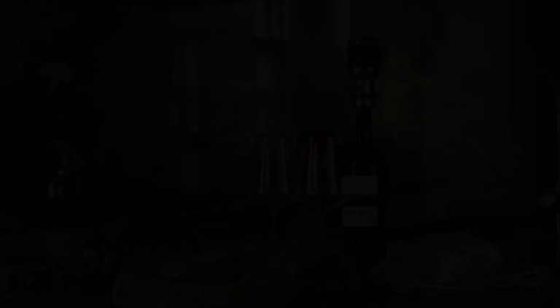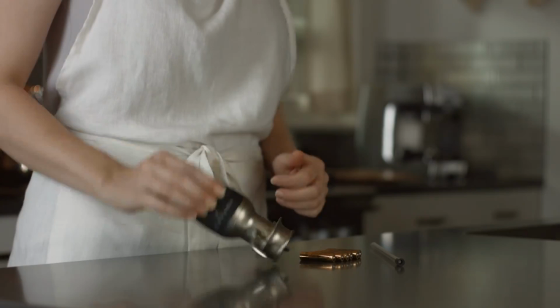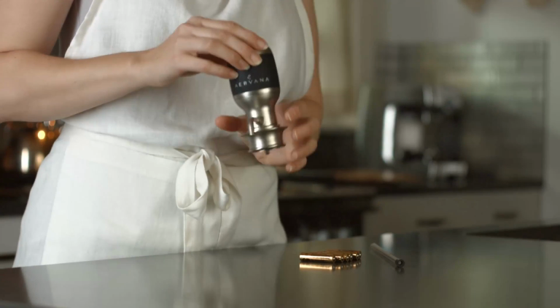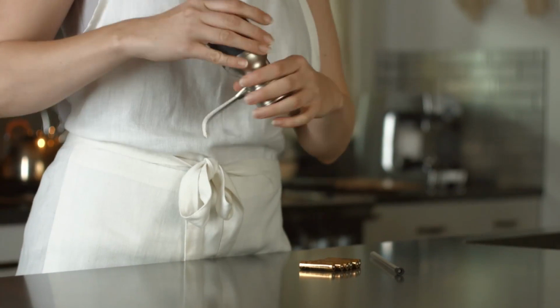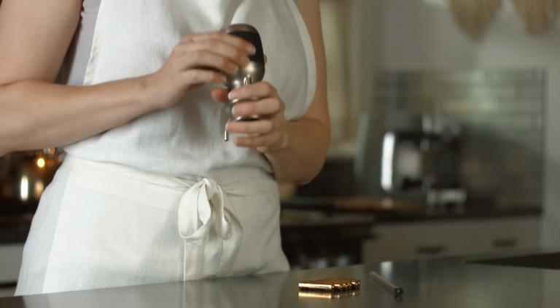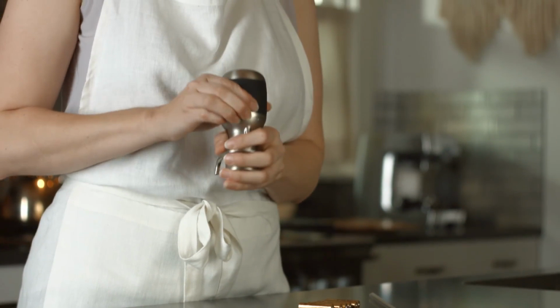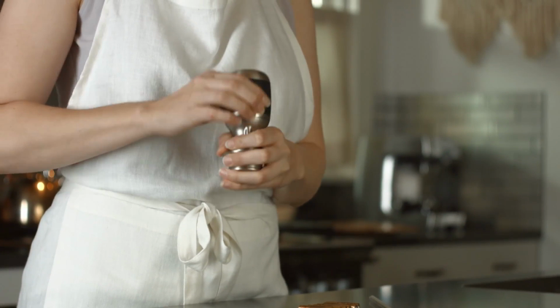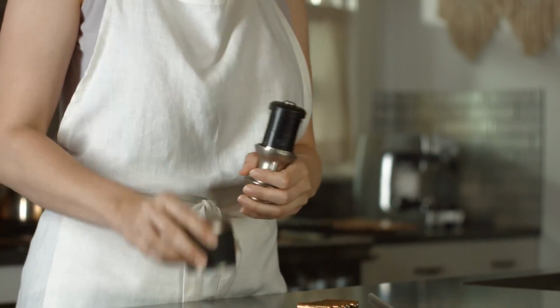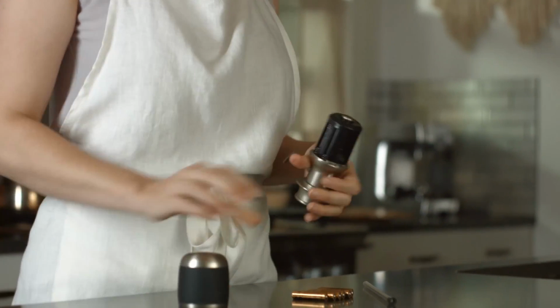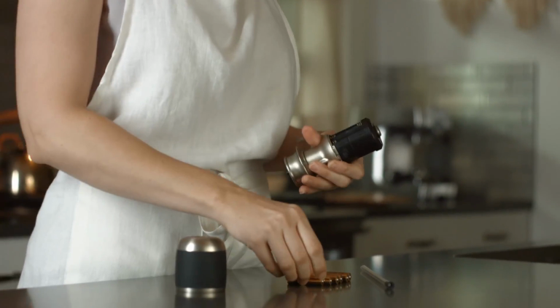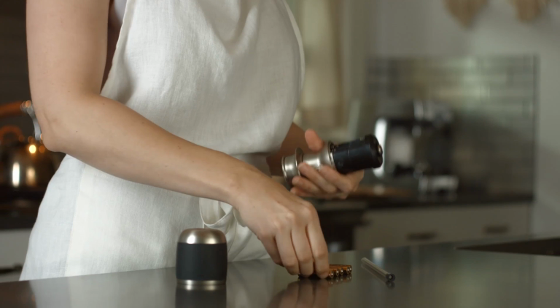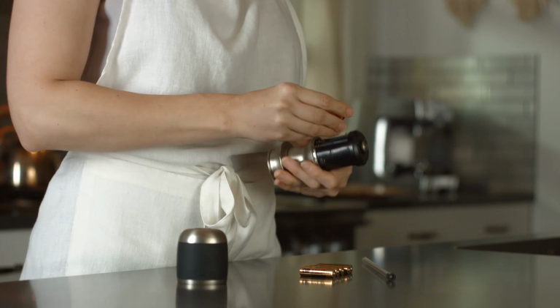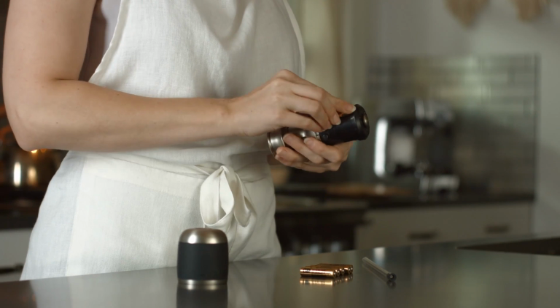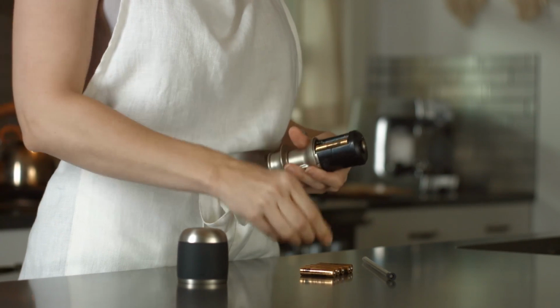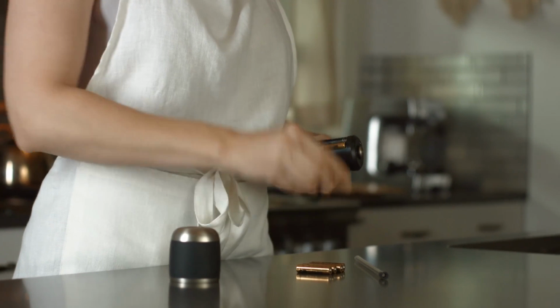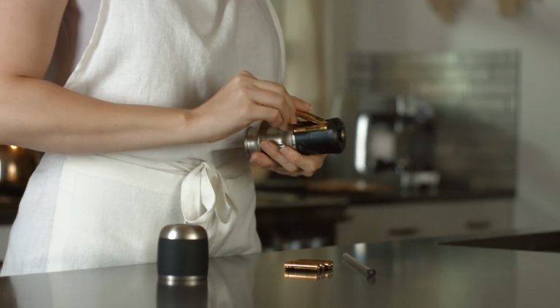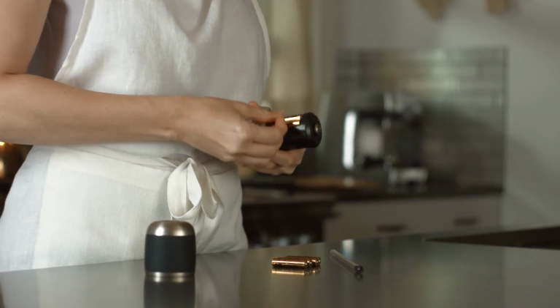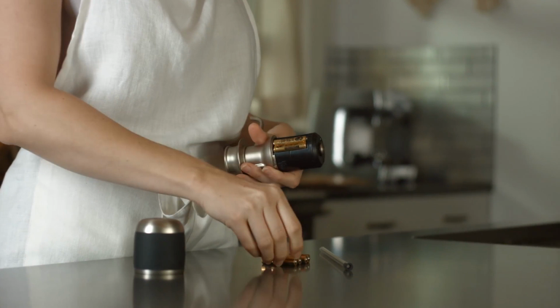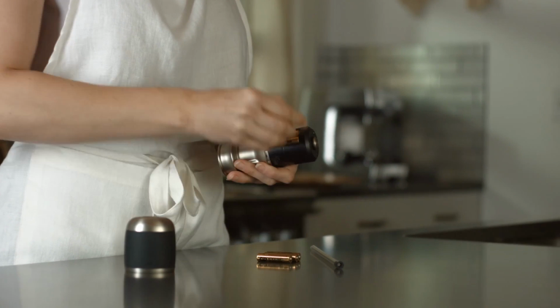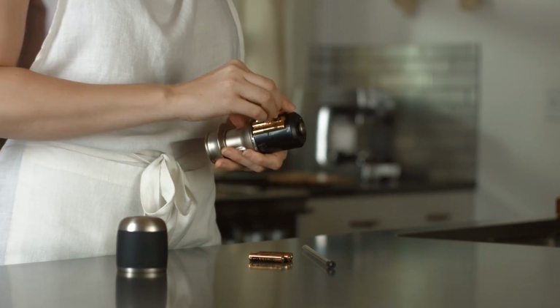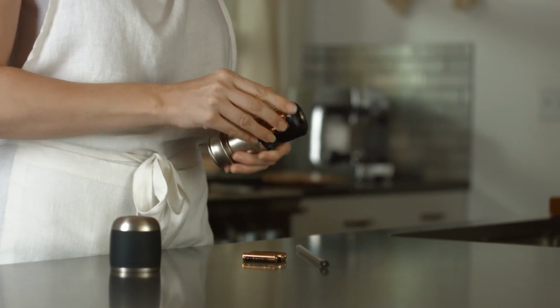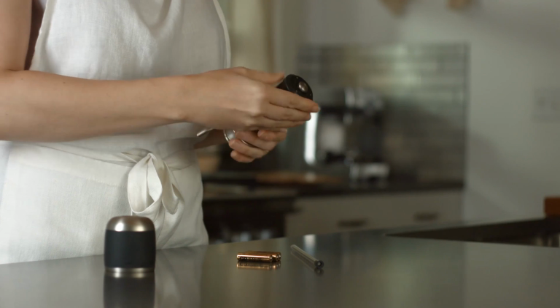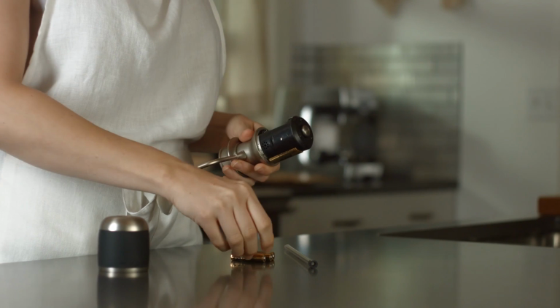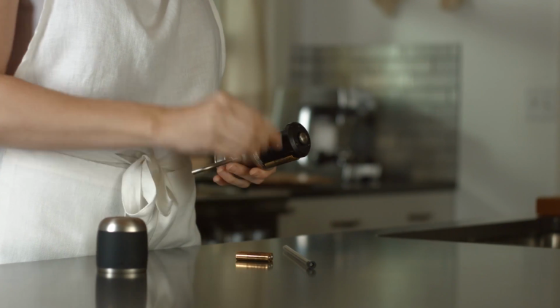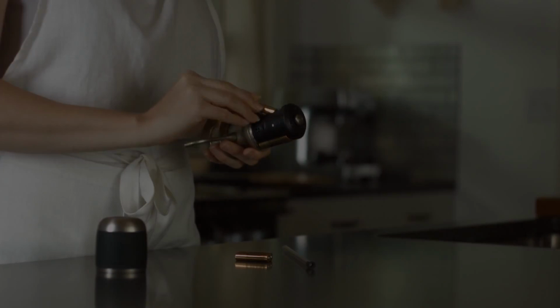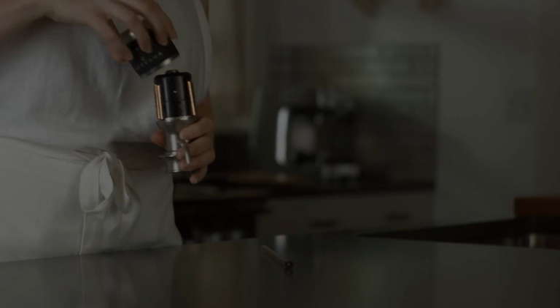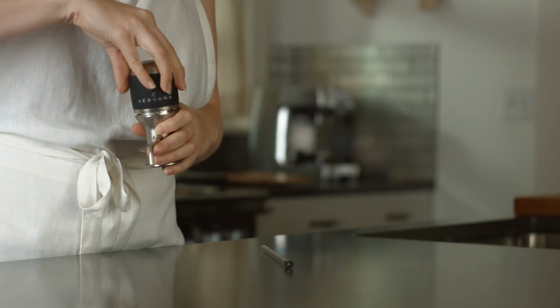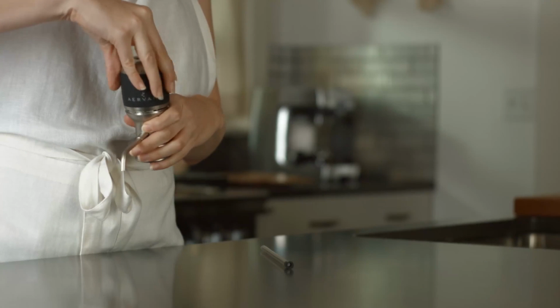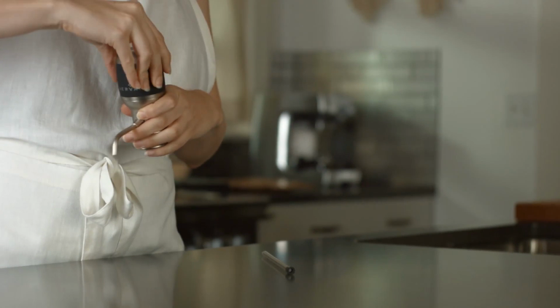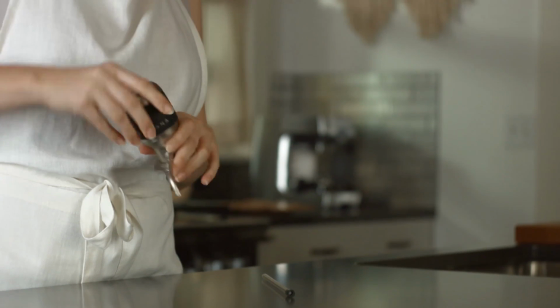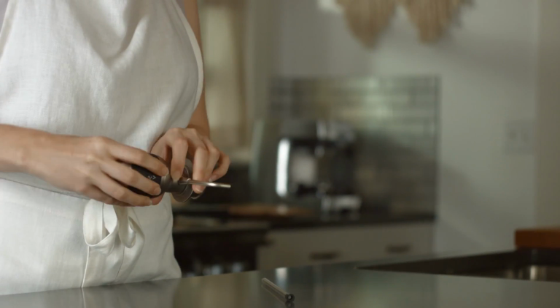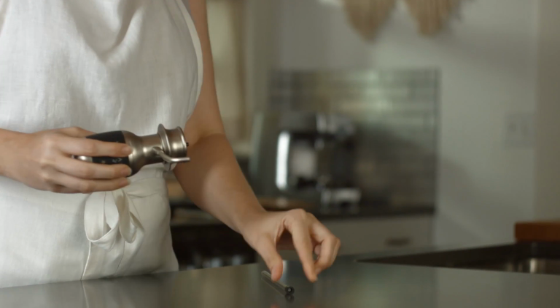To assemble, press the button on the back and lightly twist the cap off the Airvana. Insert the six AAA batteries included. One set of batteries will dispense over 200 bottles of wine. Replace the cap and attach the aeration tube.